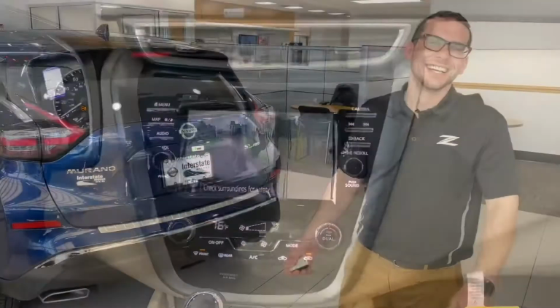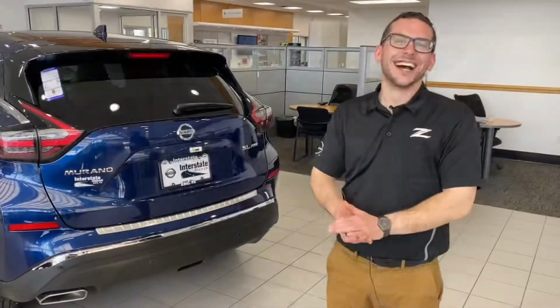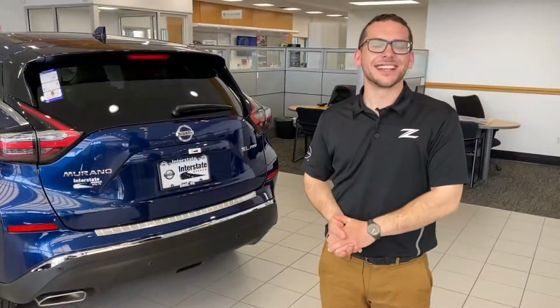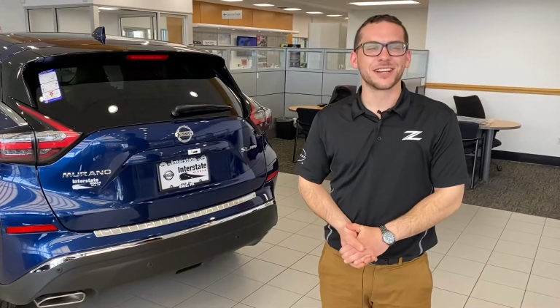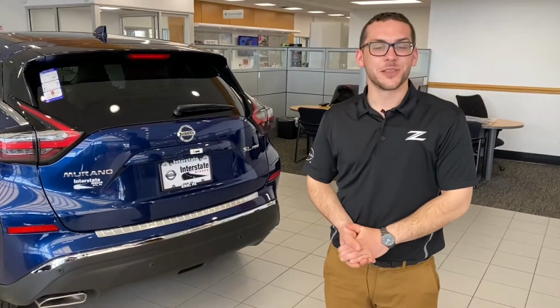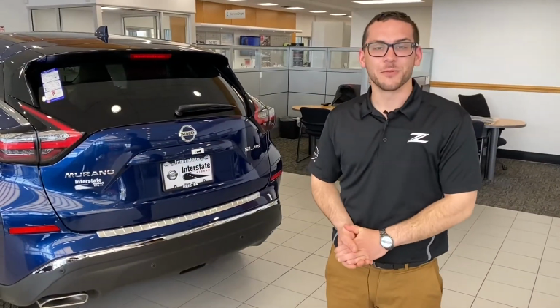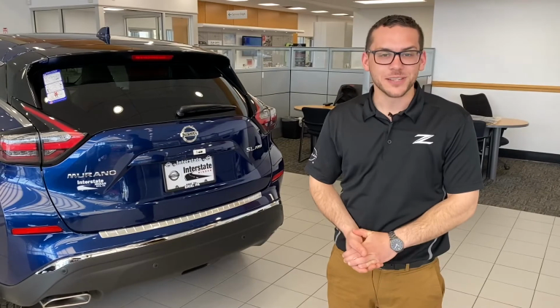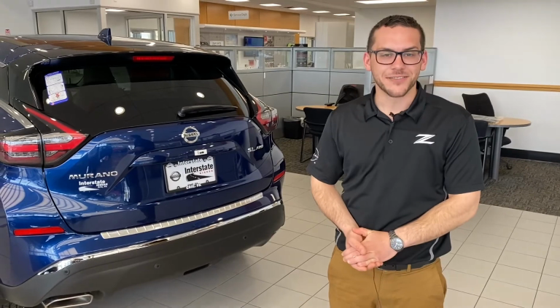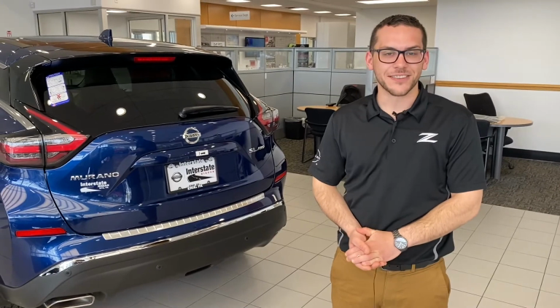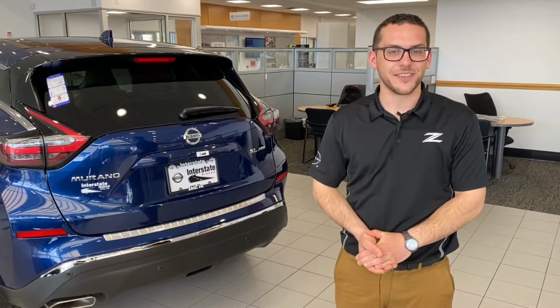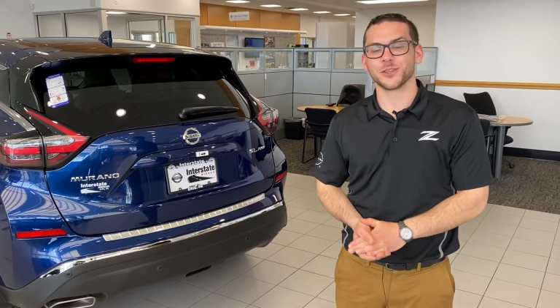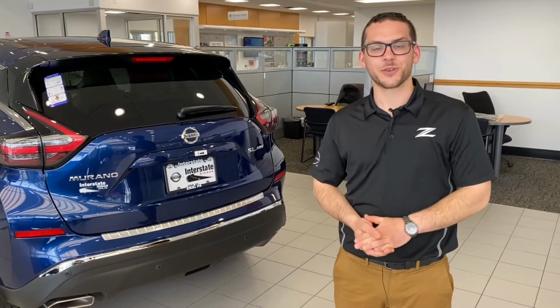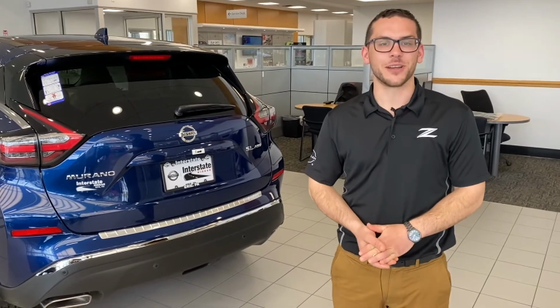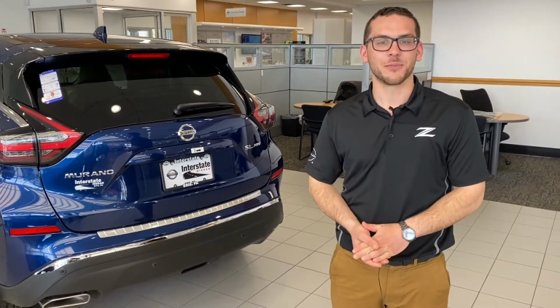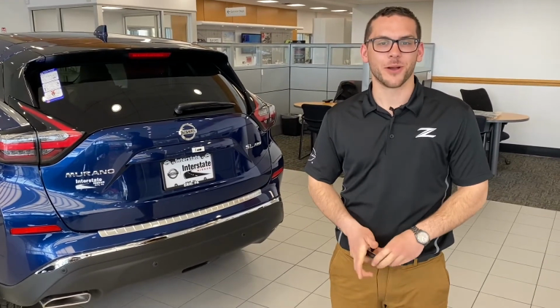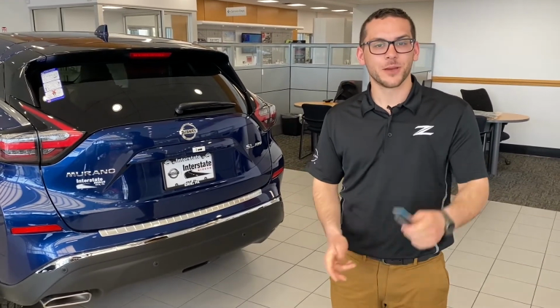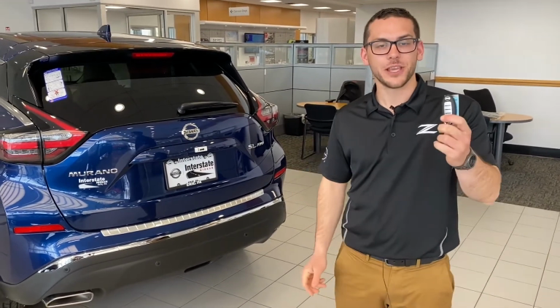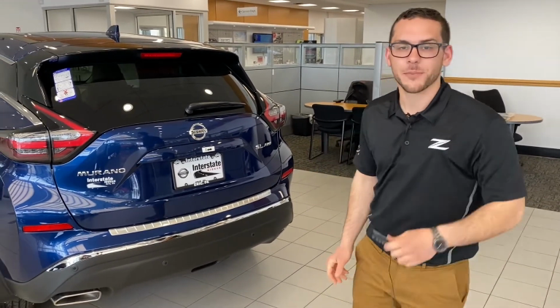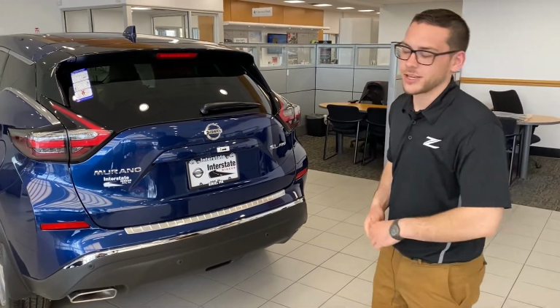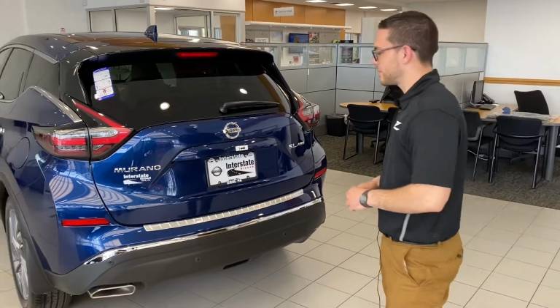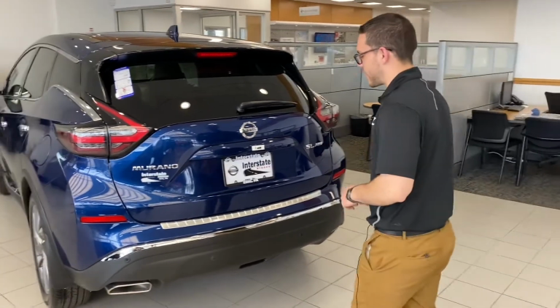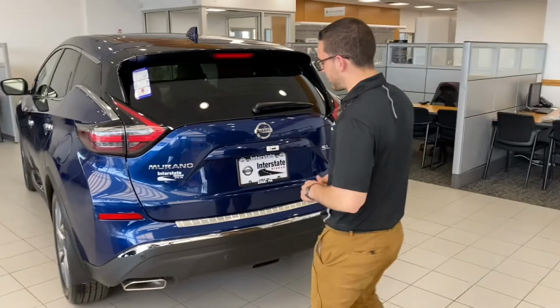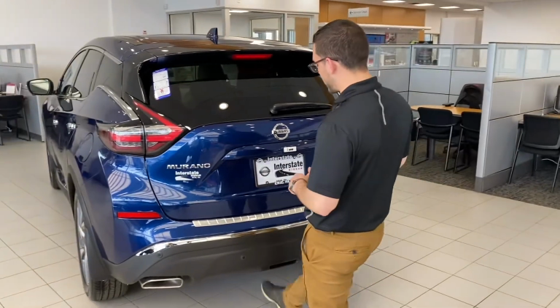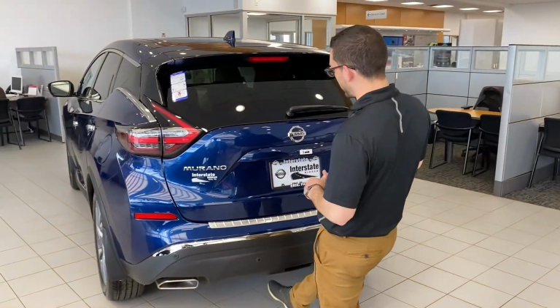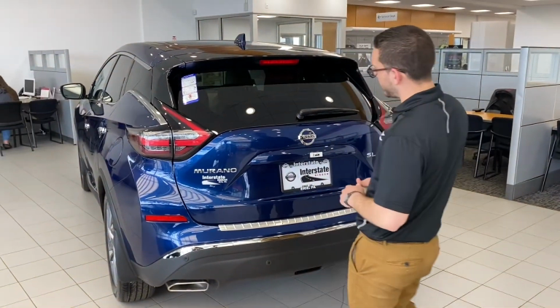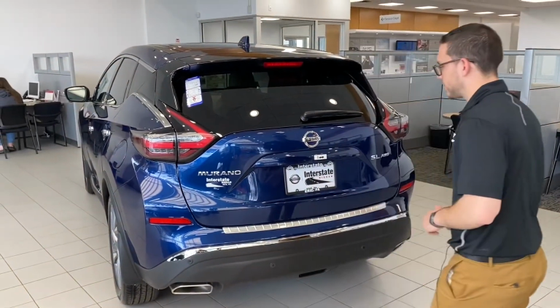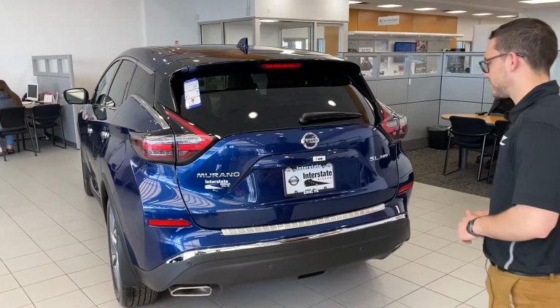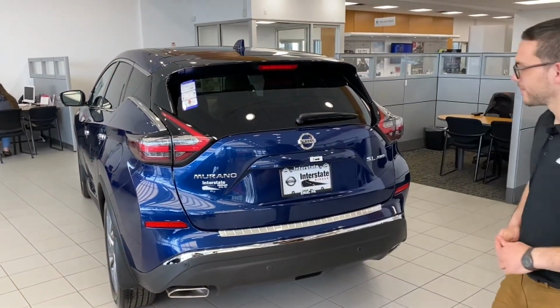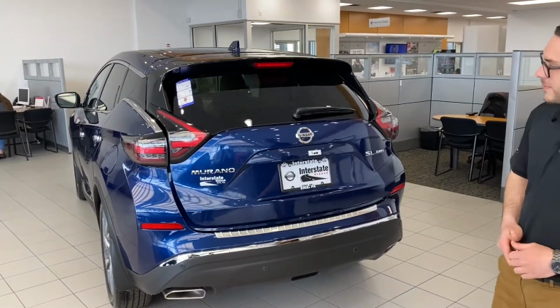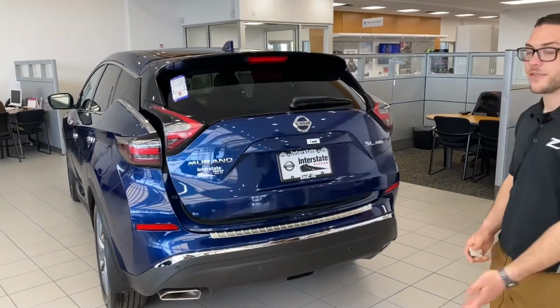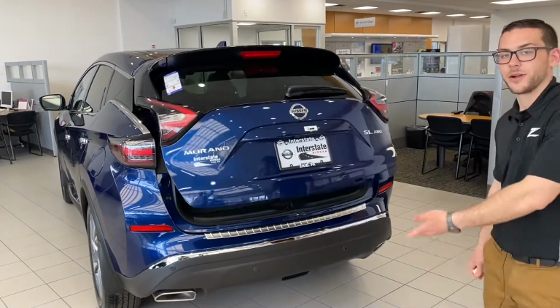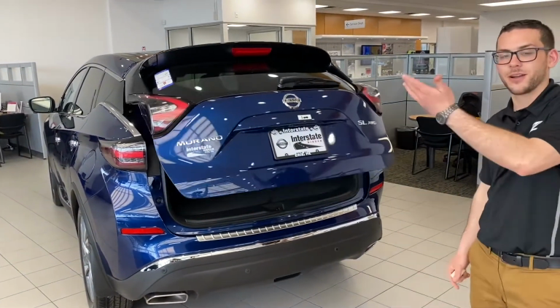Alright guys, now I'm going to show you the available motion-activated liftgate feature on the 2021 Nissan Murano. With your key fob in range, simply make a kicking motion under the rear bumper and the liftgate will come right on up.